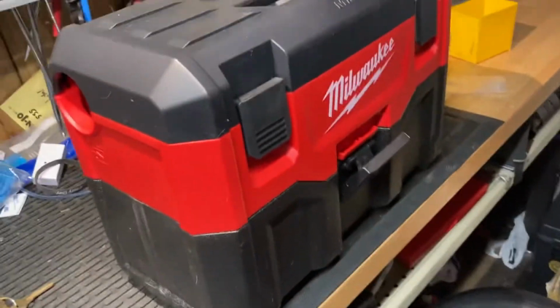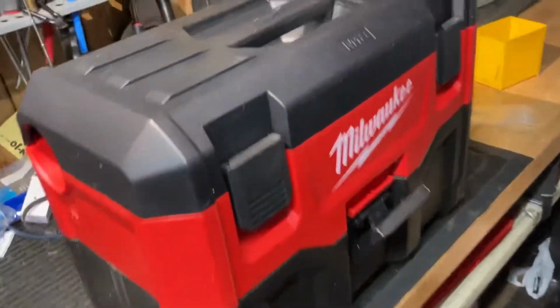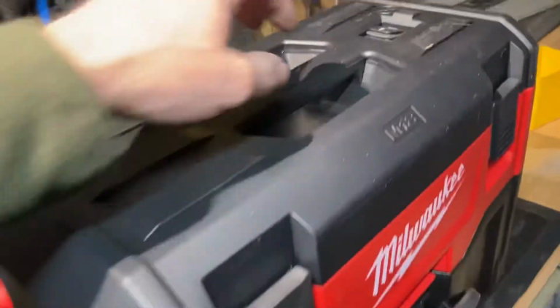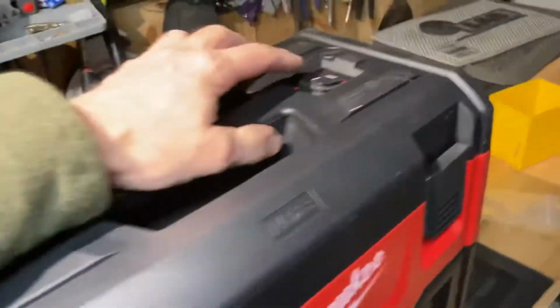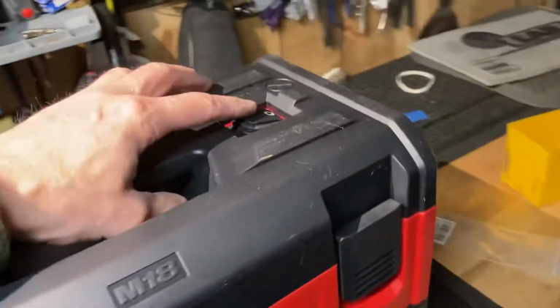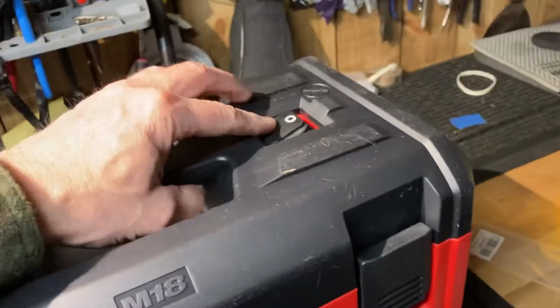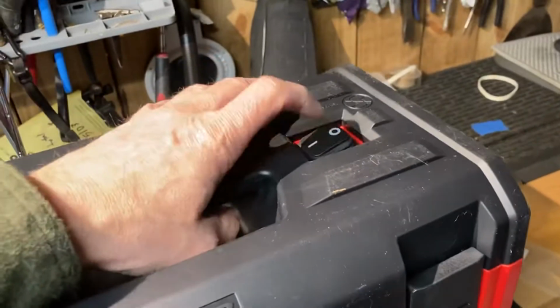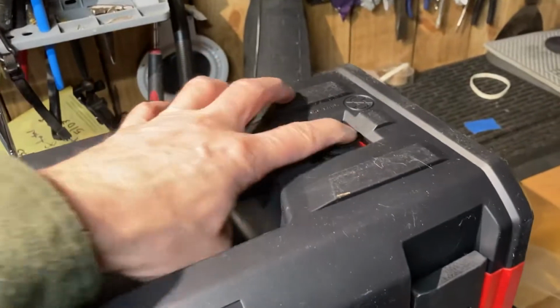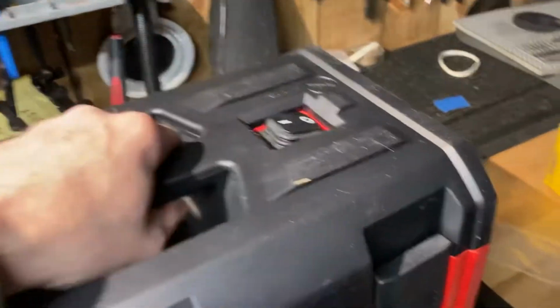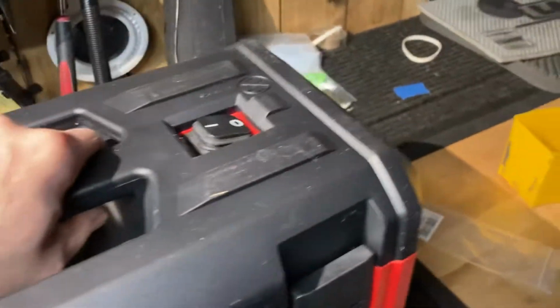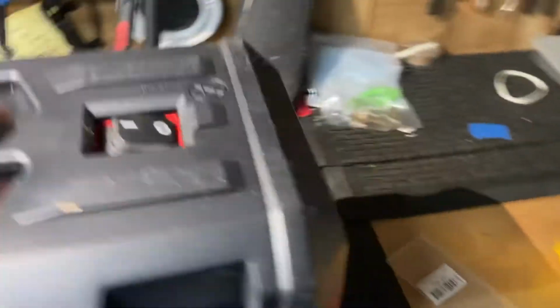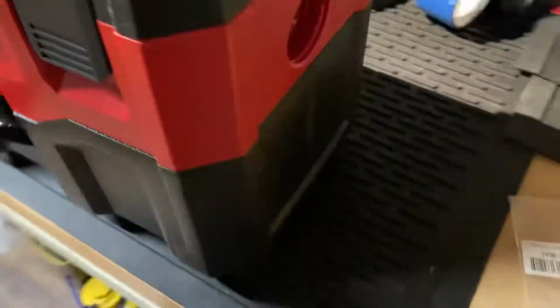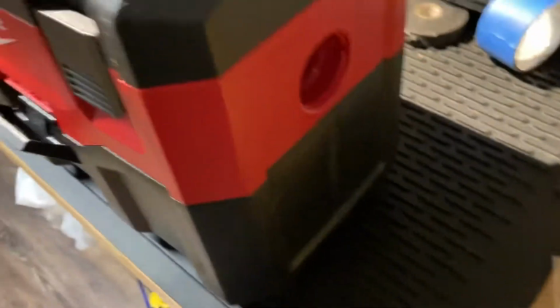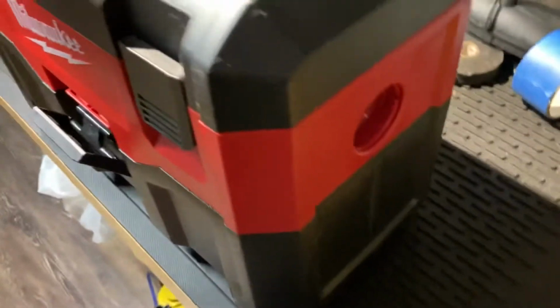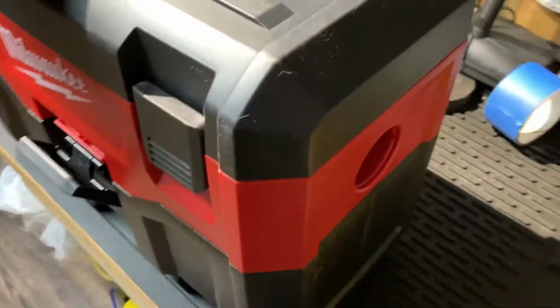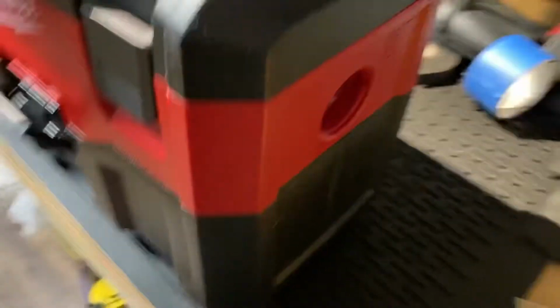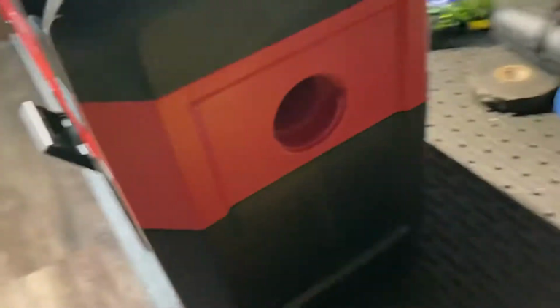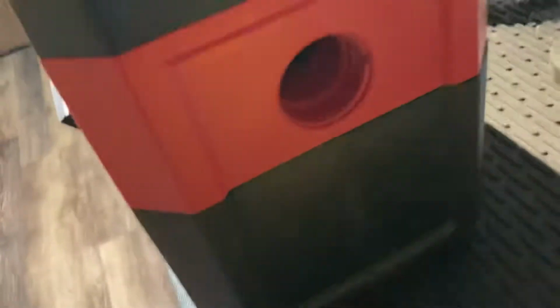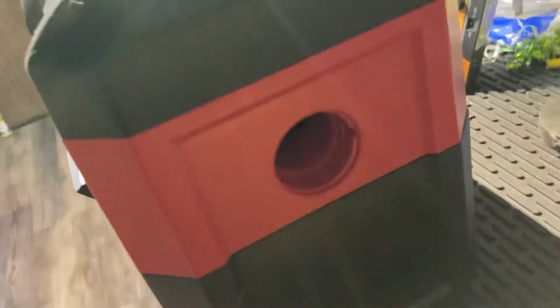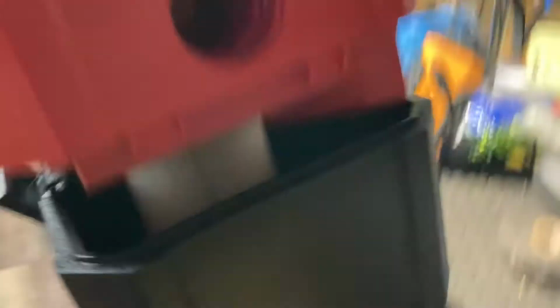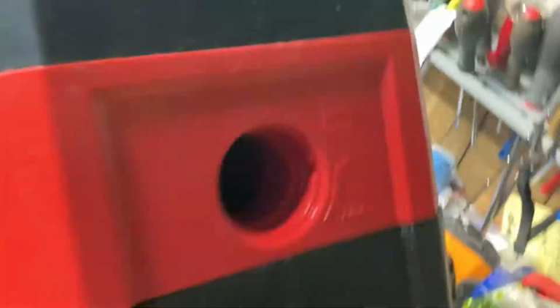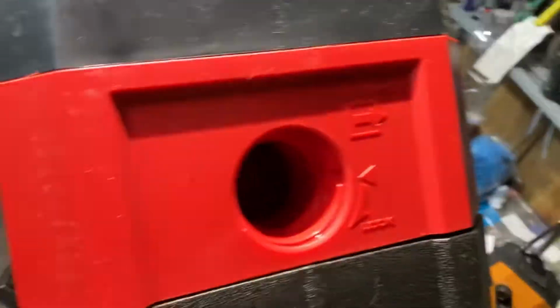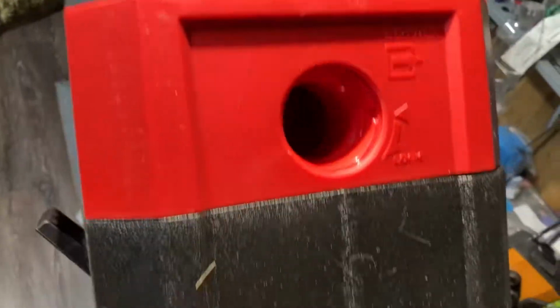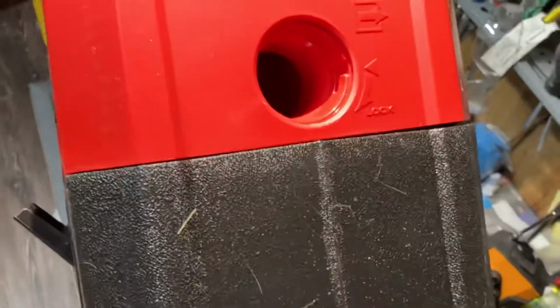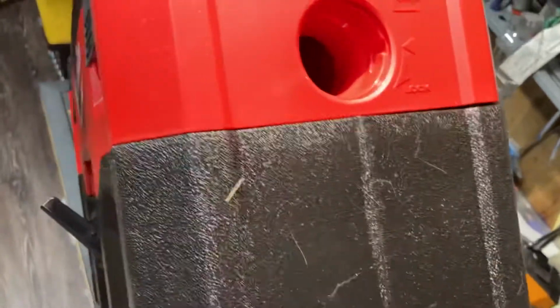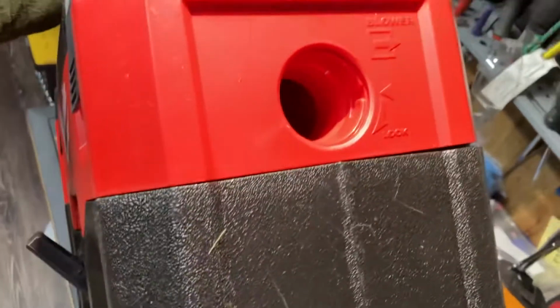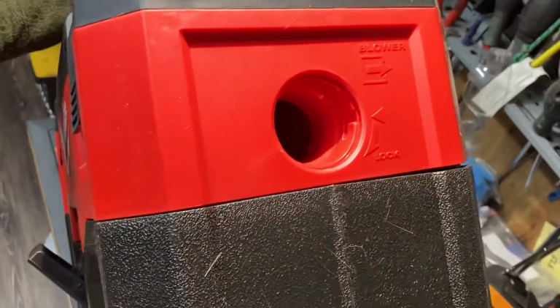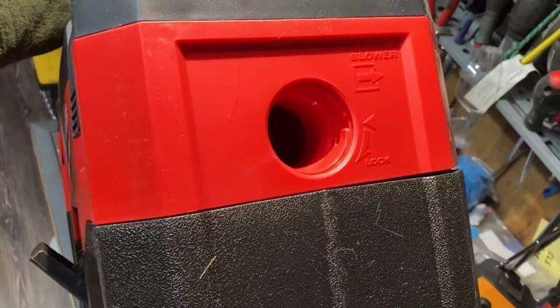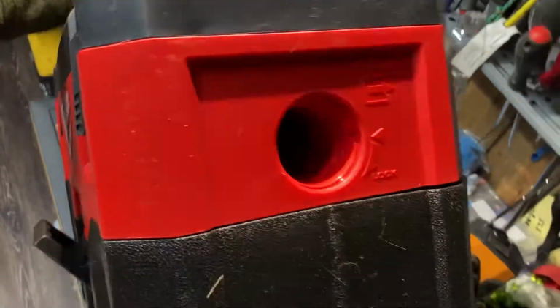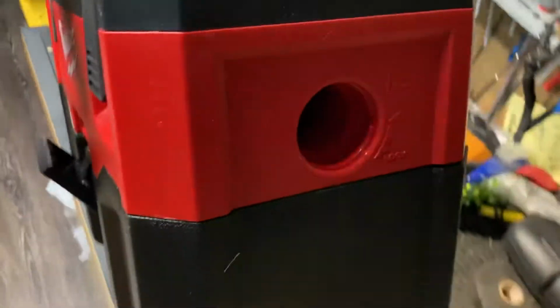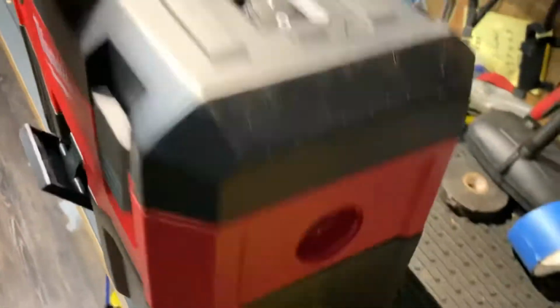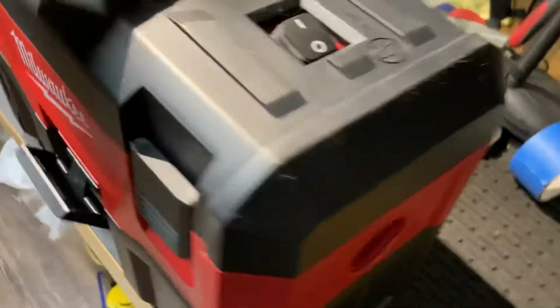I needed this shop vac because I get sick of having to sweep up after myself with different customers. Whenever I bore a dead bolt it gets real bad, so anyway, you can see I've got the blower and vacuum.